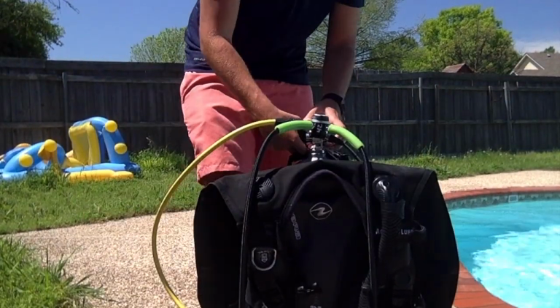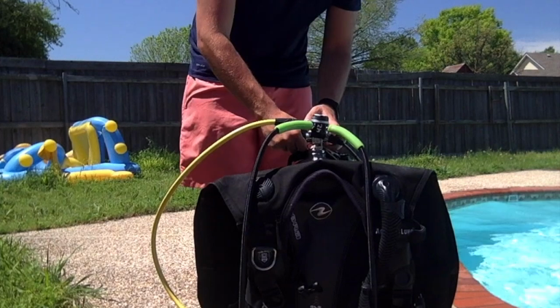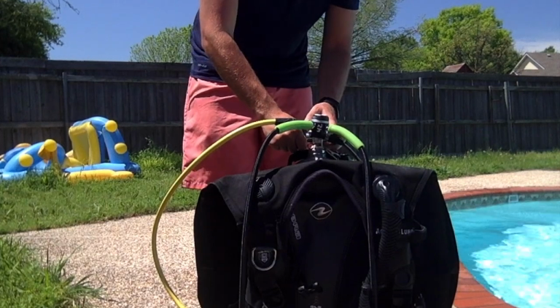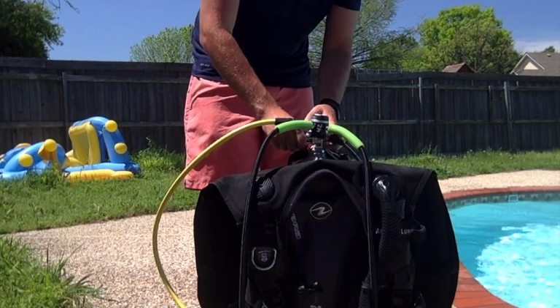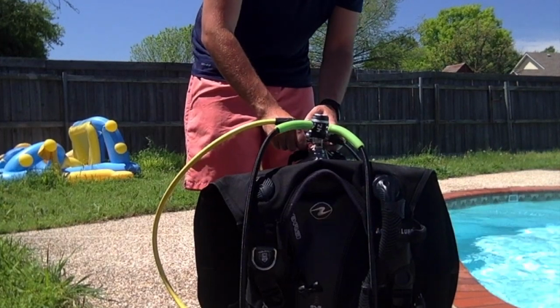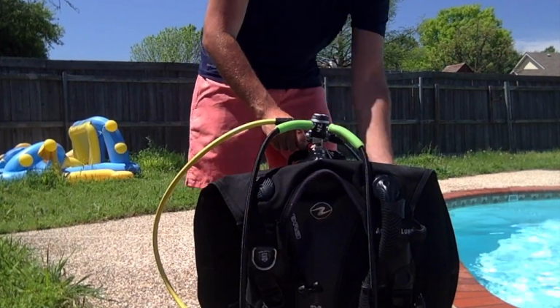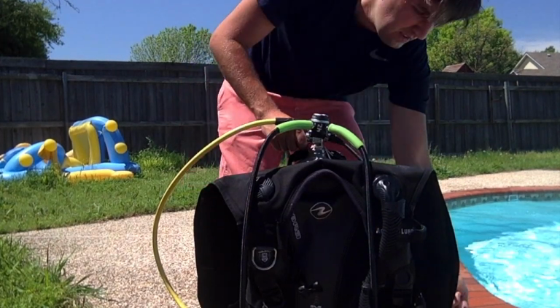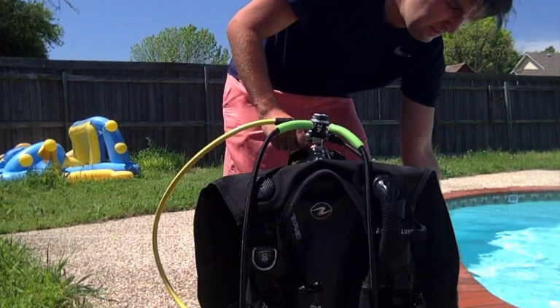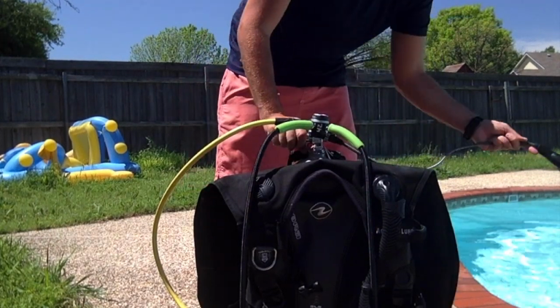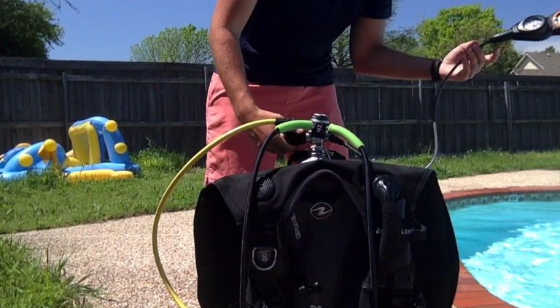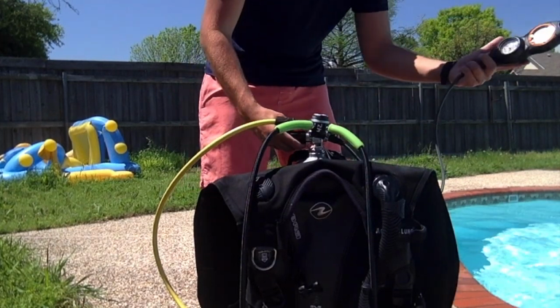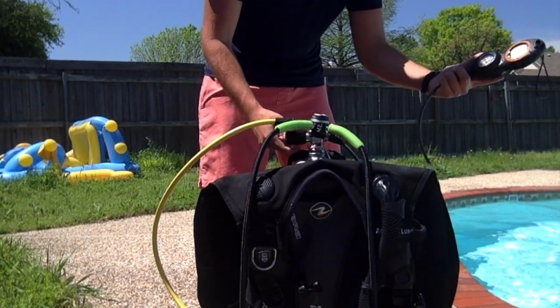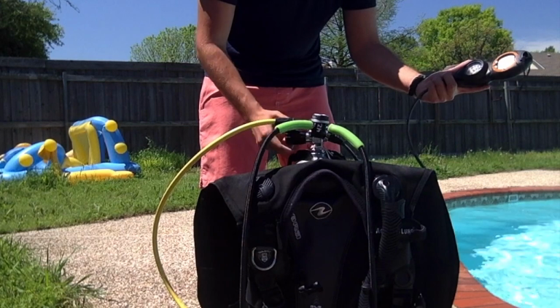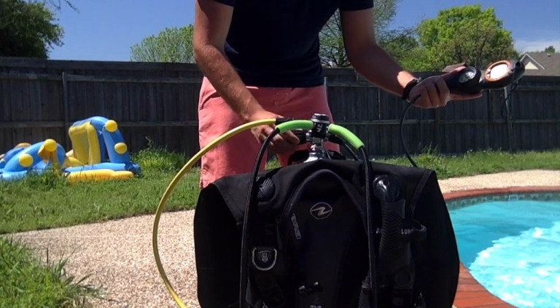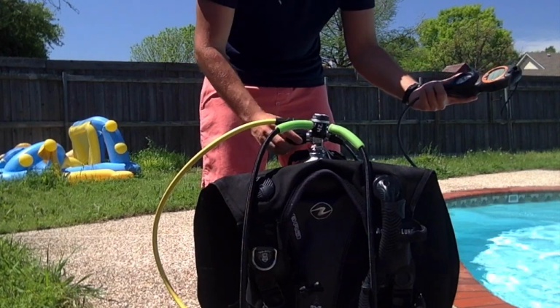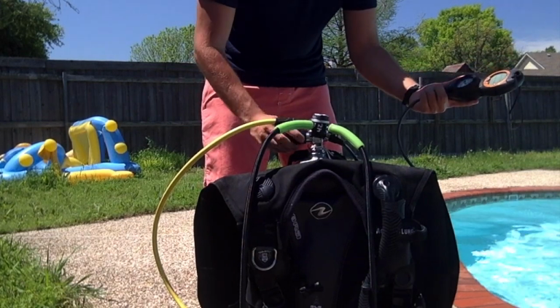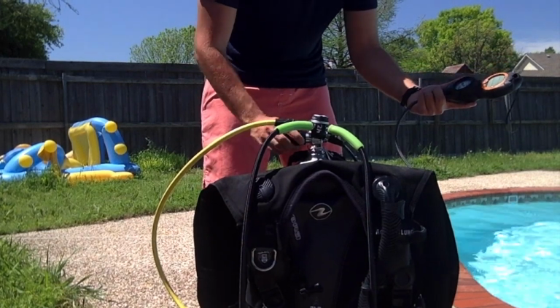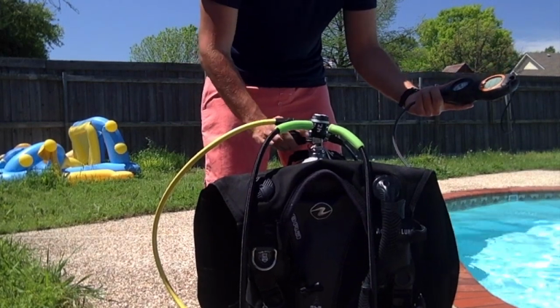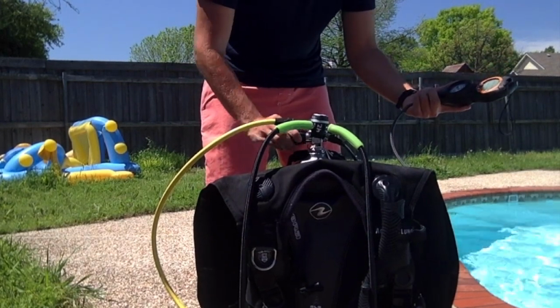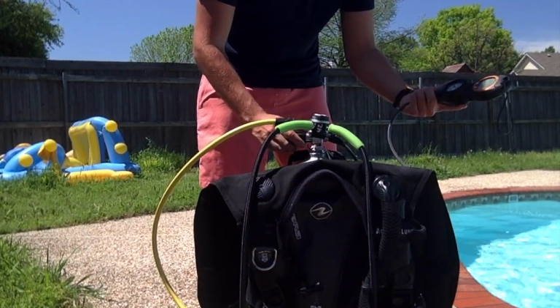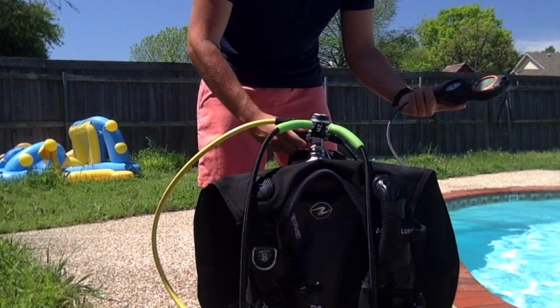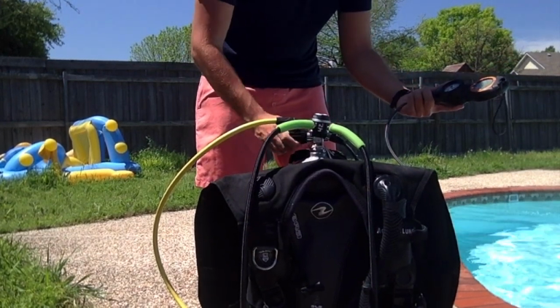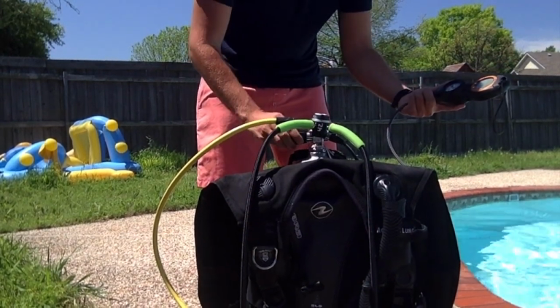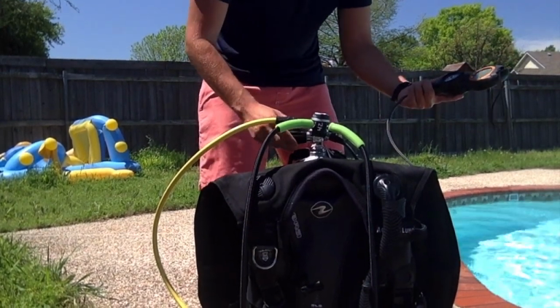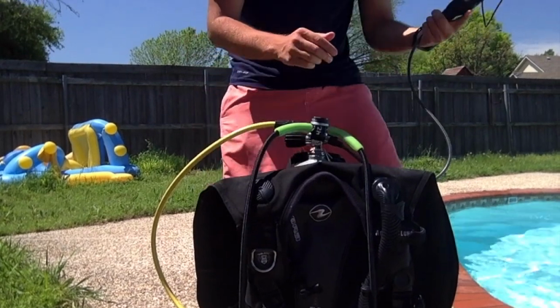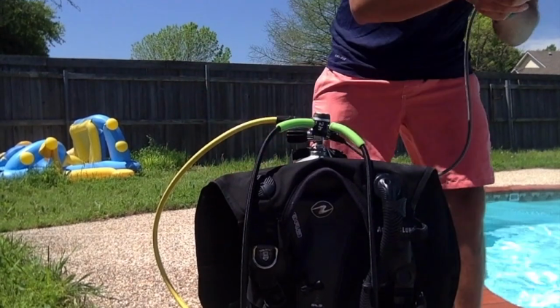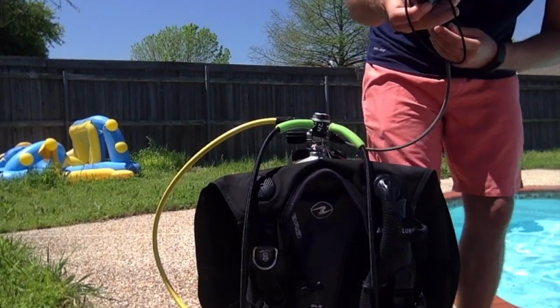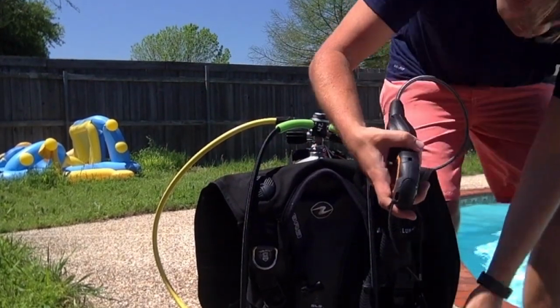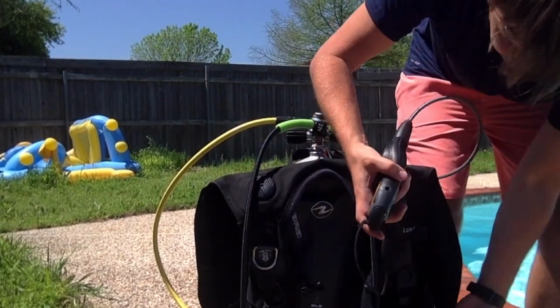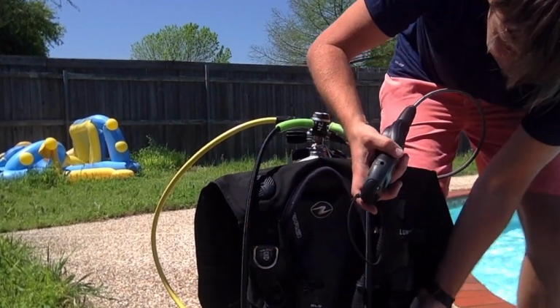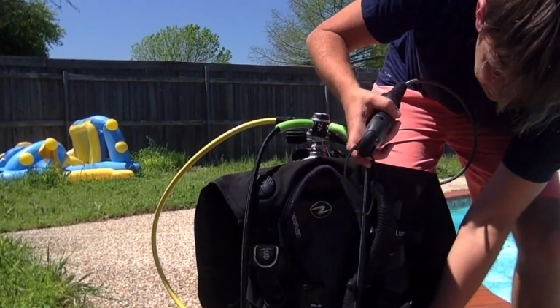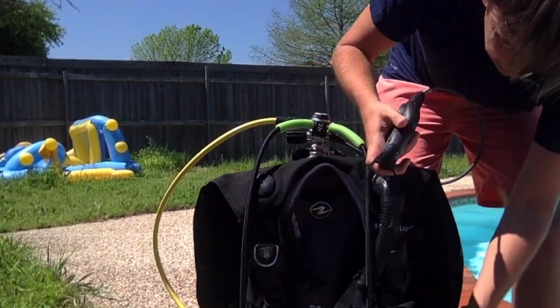Then I turn on the air after I get it all set up, and I double-check to make sure that I have enough oxygen. I look at the gauge and the gauge will tell me how much oxygen I have. I'll show you a picture of that whenever I get underwater.